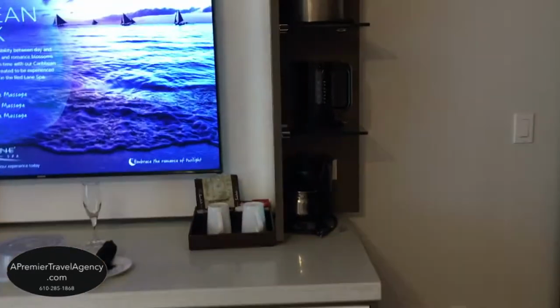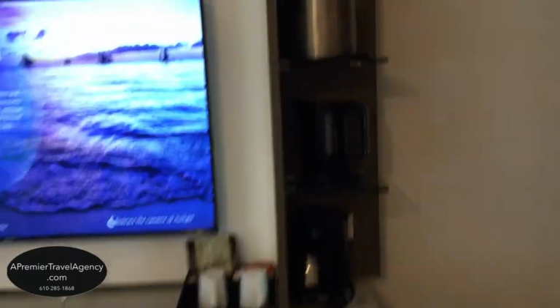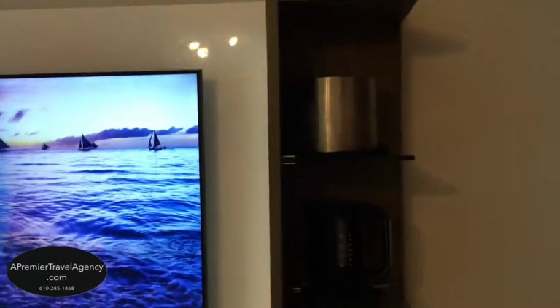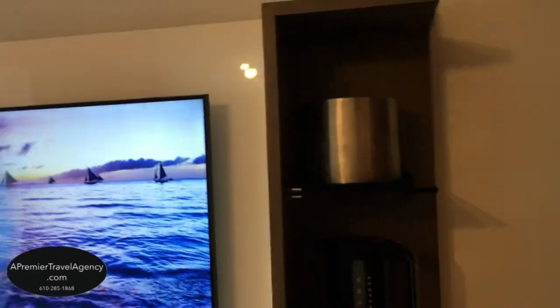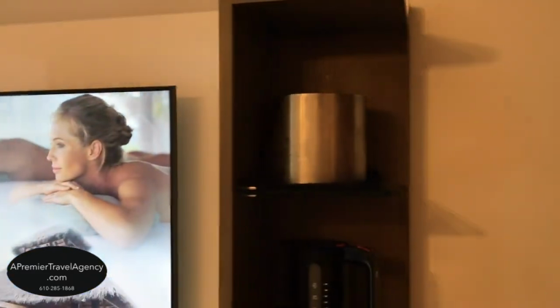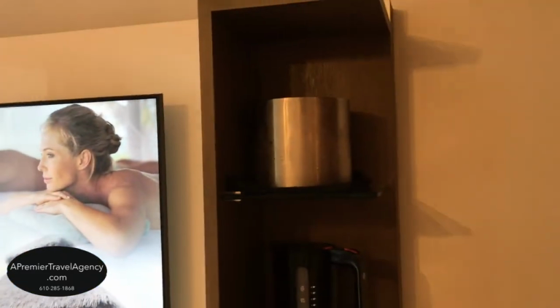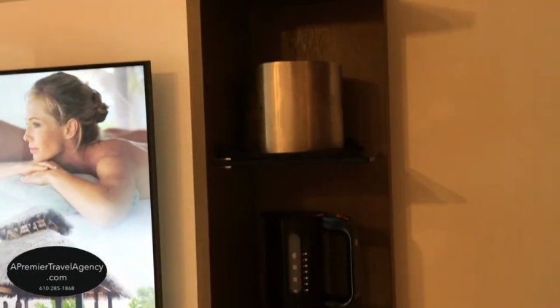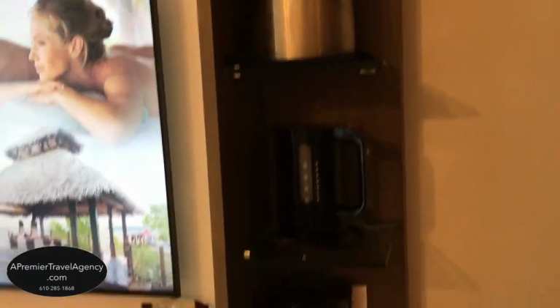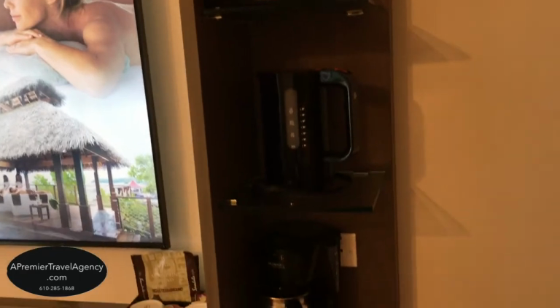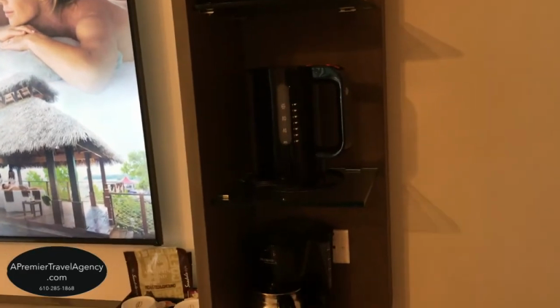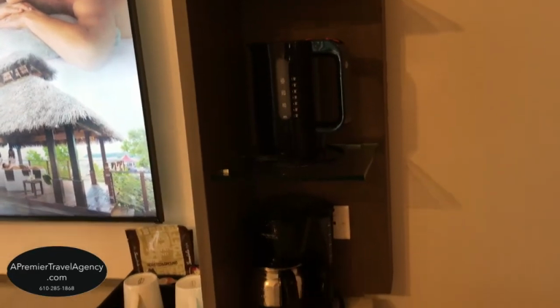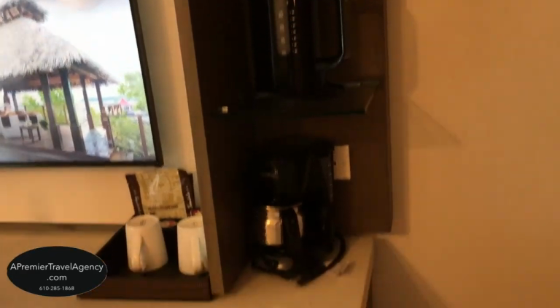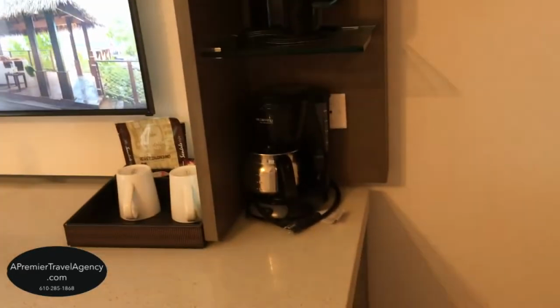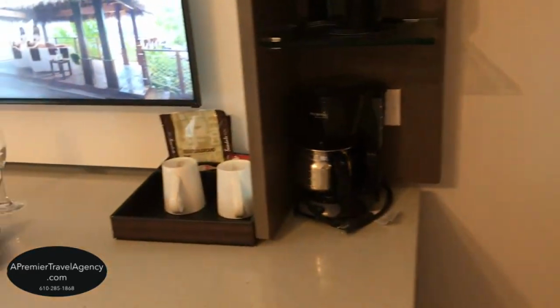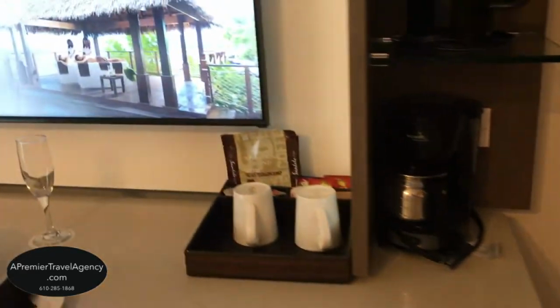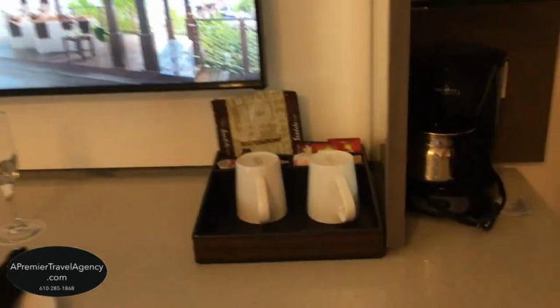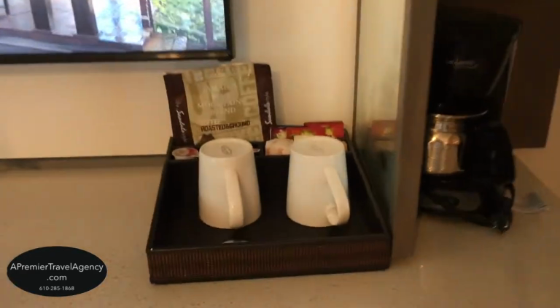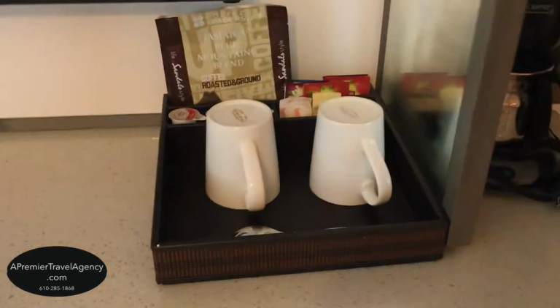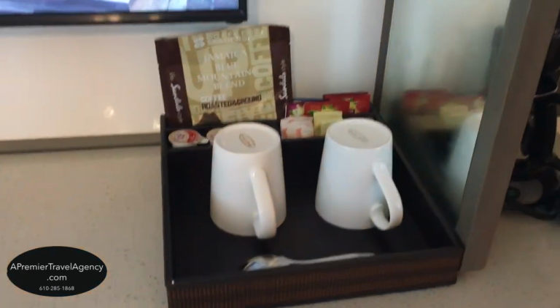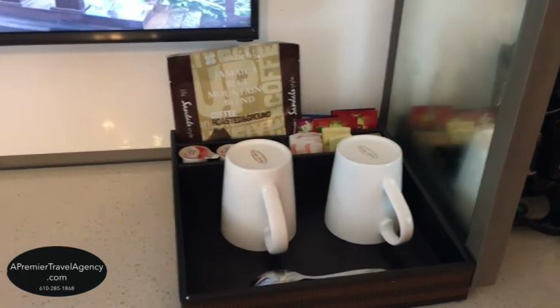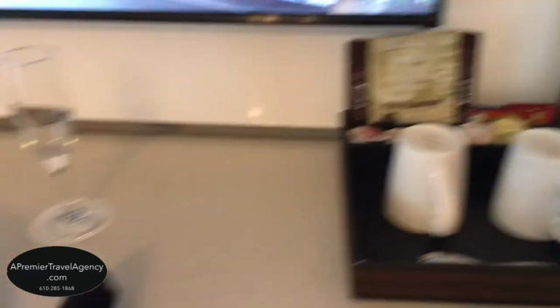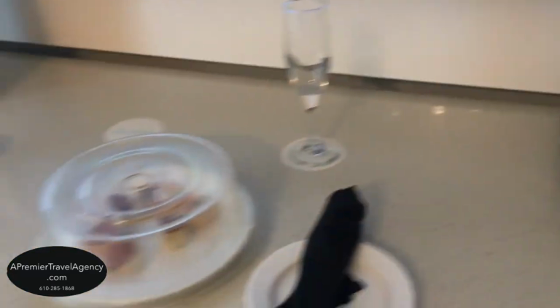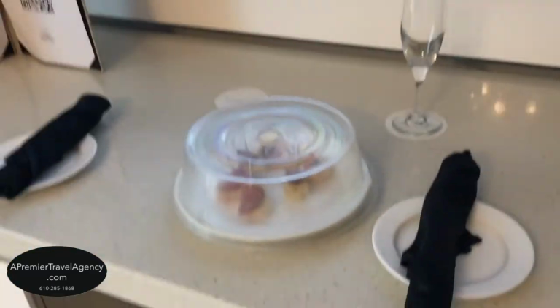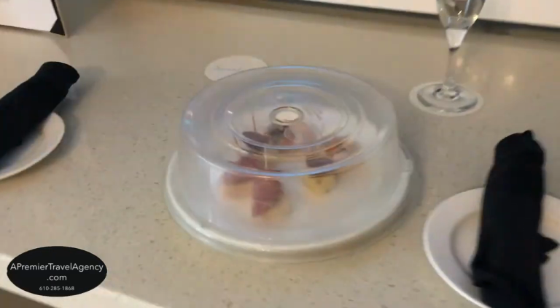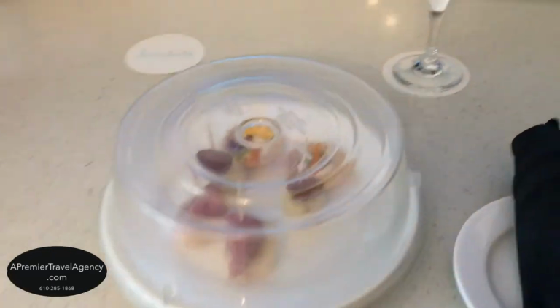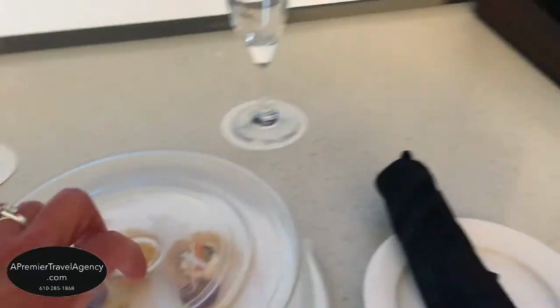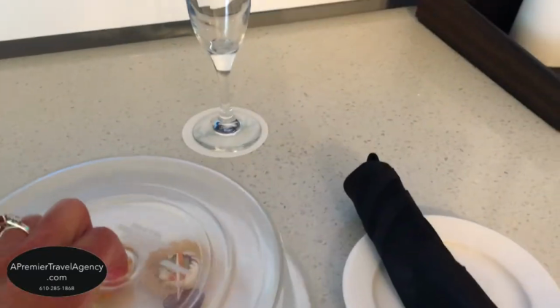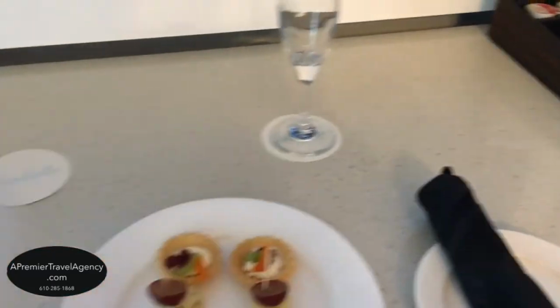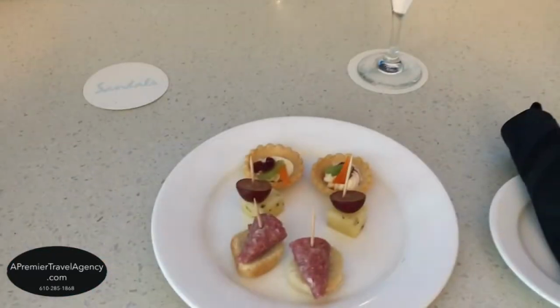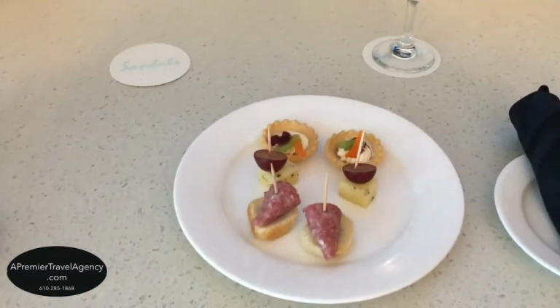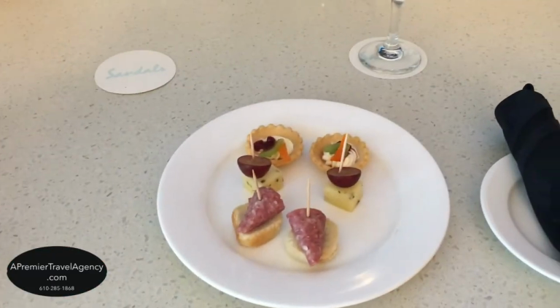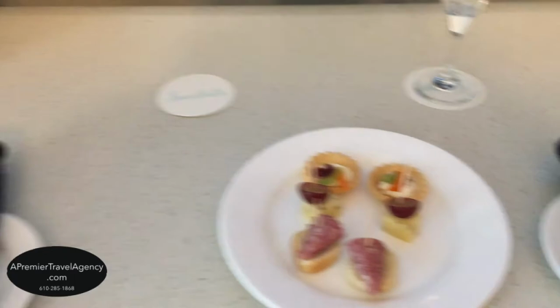Here you have an ice bucket that's filled daily by your butler, a coffee maker and tea maker with supplies for the coffee and tea, and nice treats waiting for me as I arrived to be enjoyed.